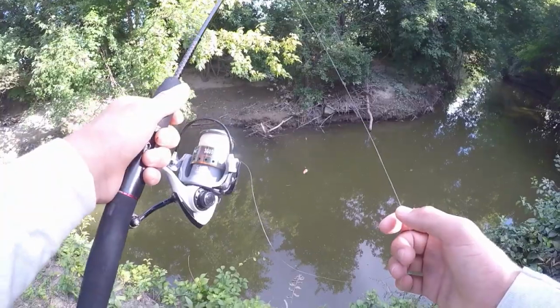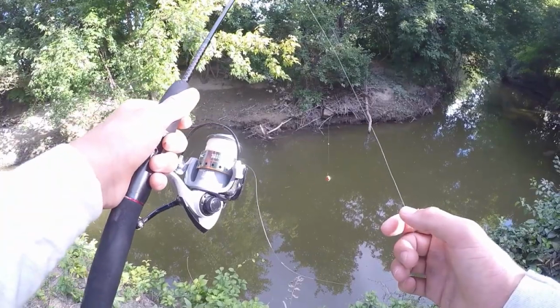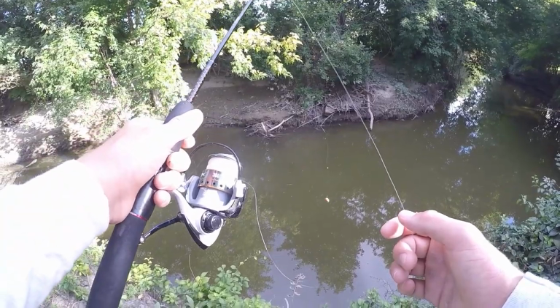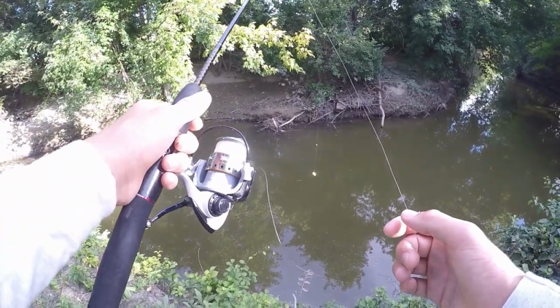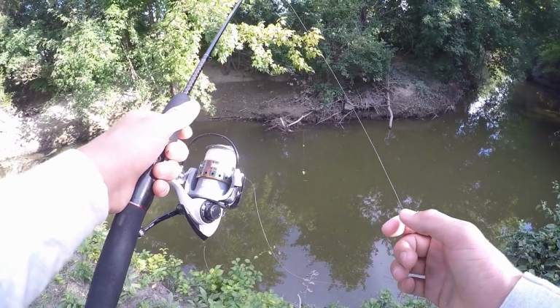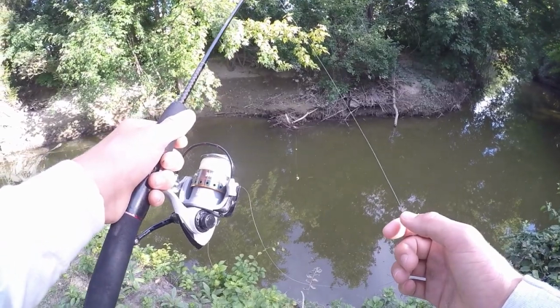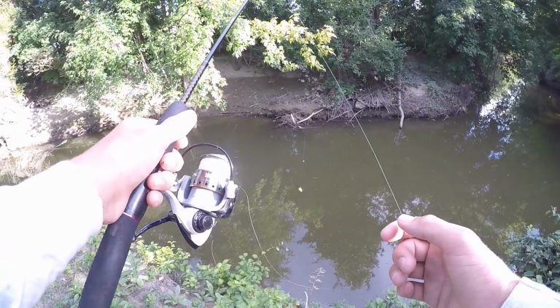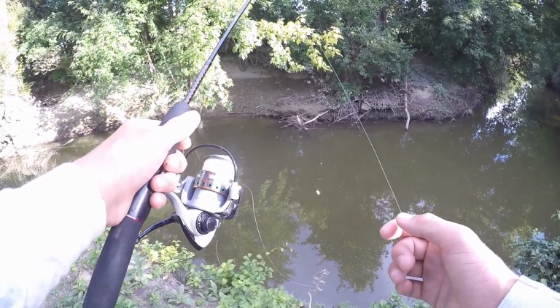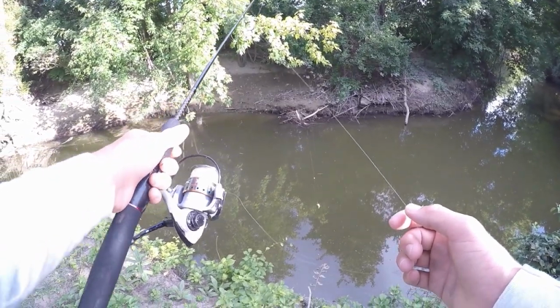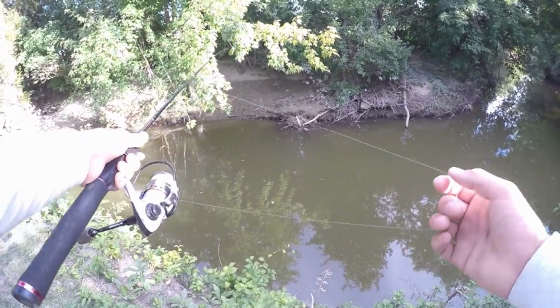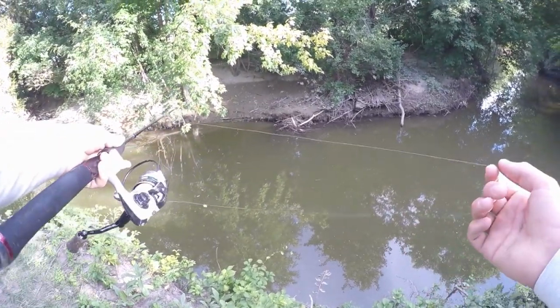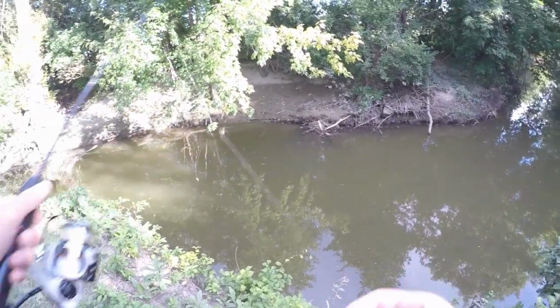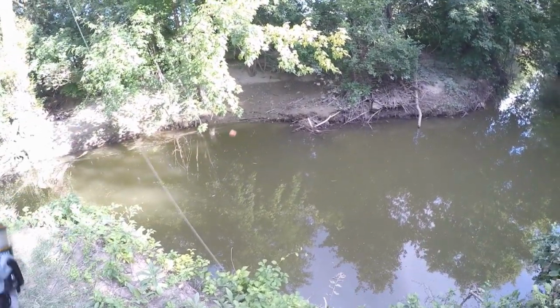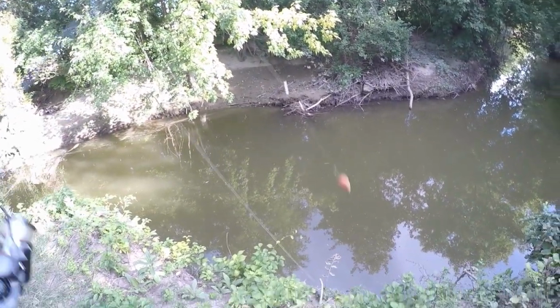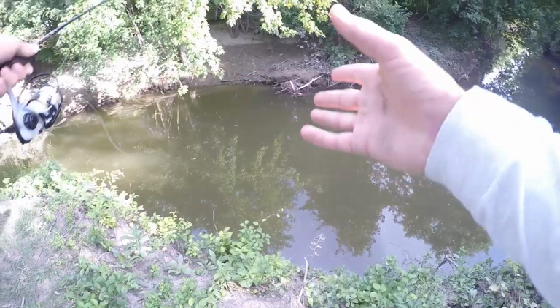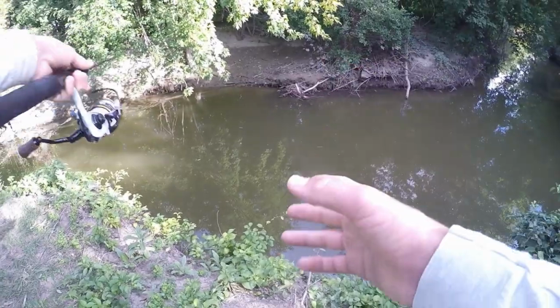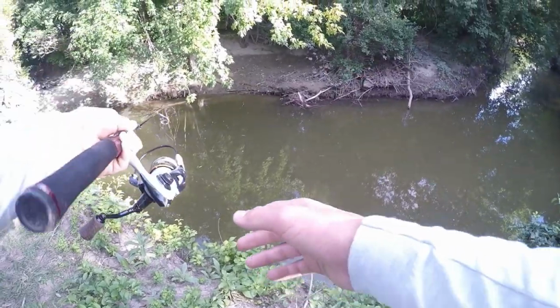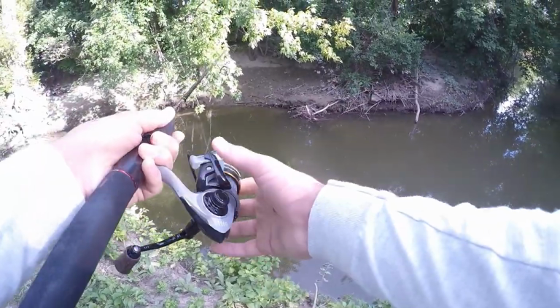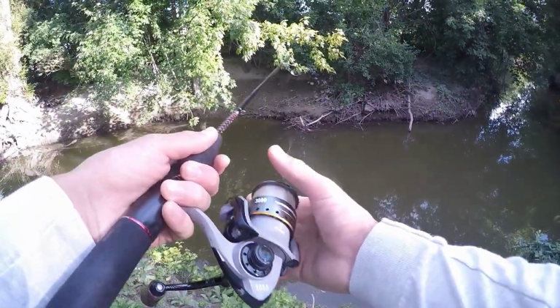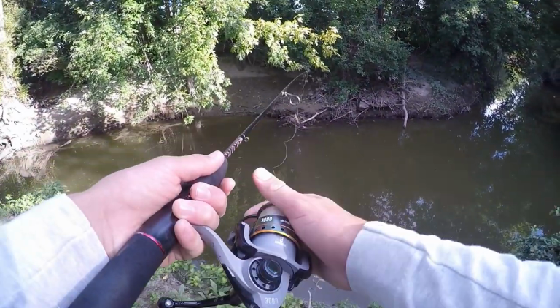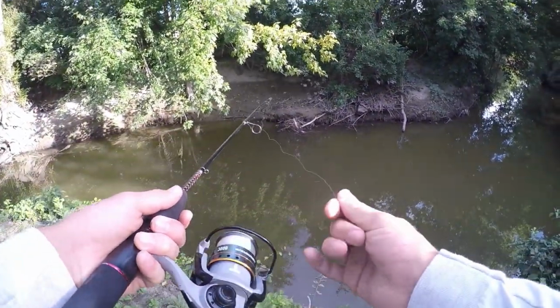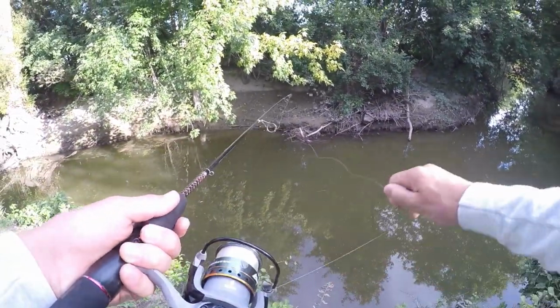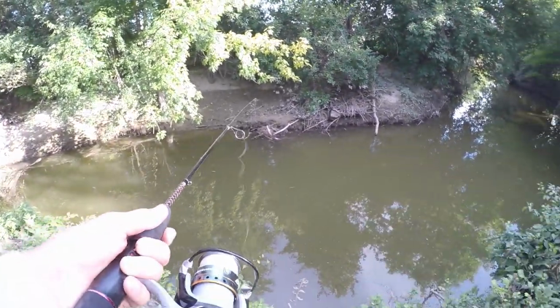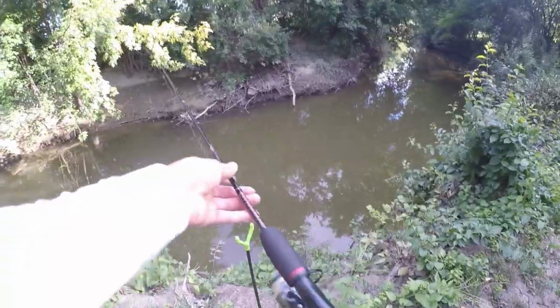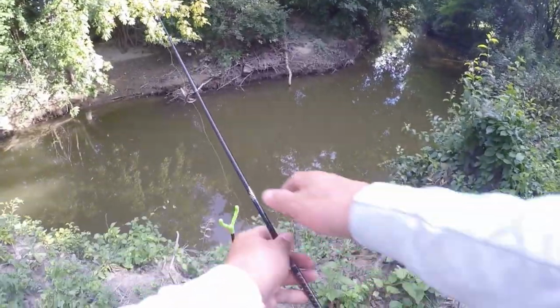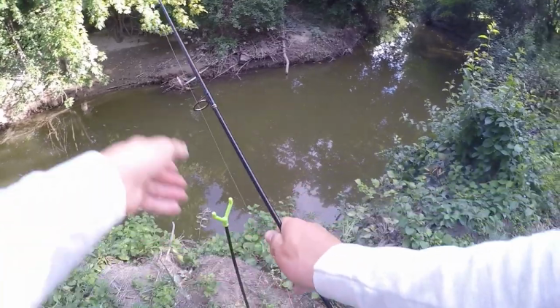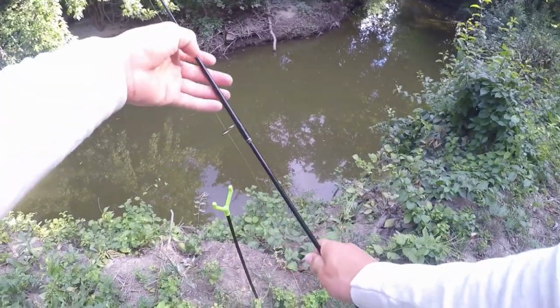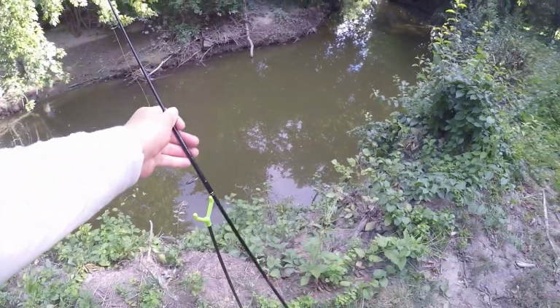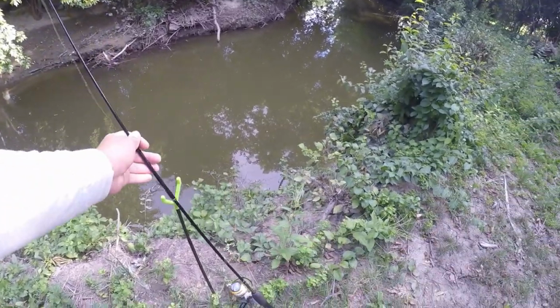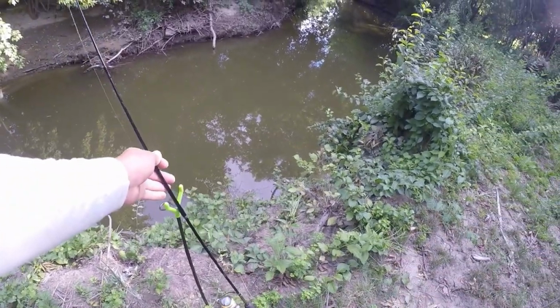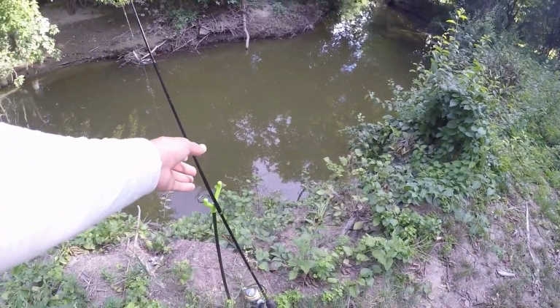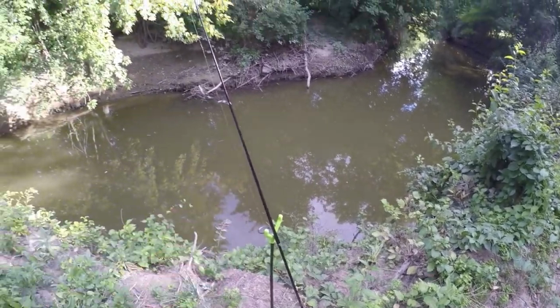For catfish I like to cast around deep holes and structure in the water — that's where you'll find the most fish. I know that there is a sunken tree in the water so we're going to cast right by it, just like that. Now we're ready to fish. I'm just going to put my rod up against this rod holder and now we wait for the bite.